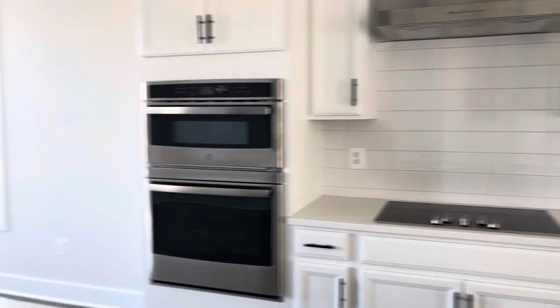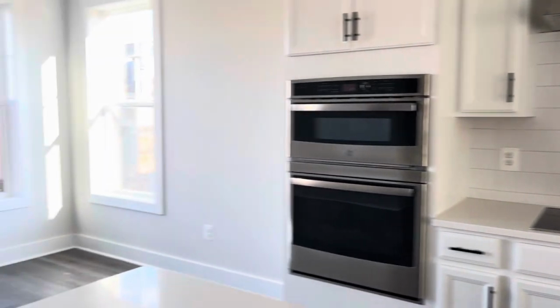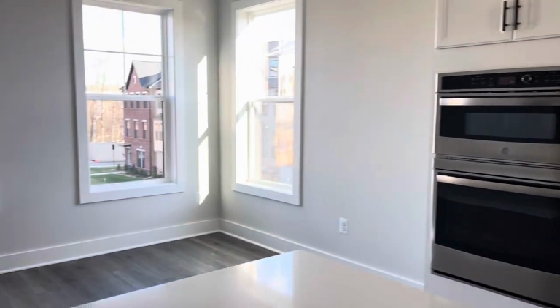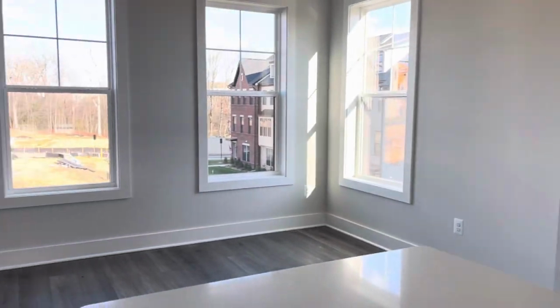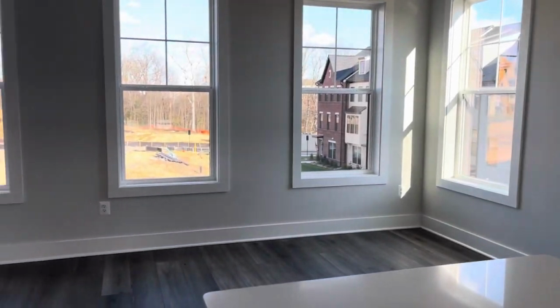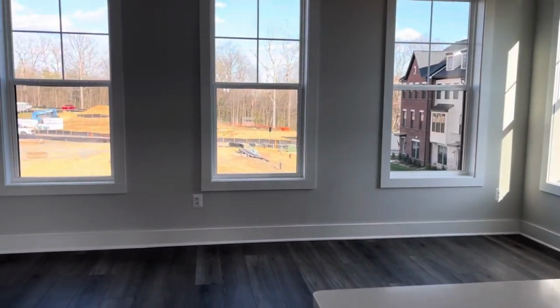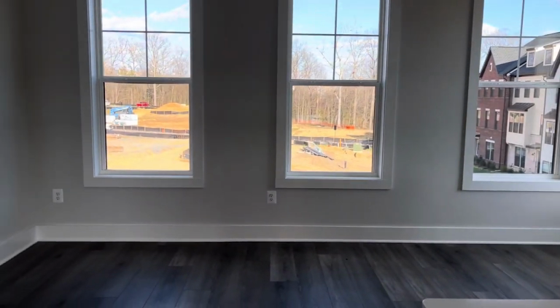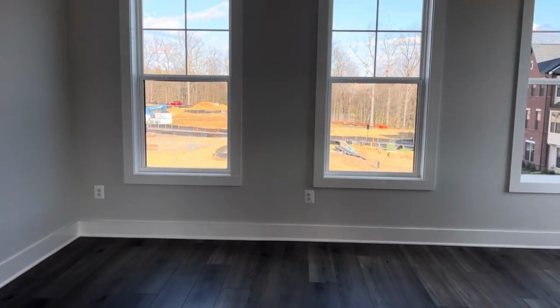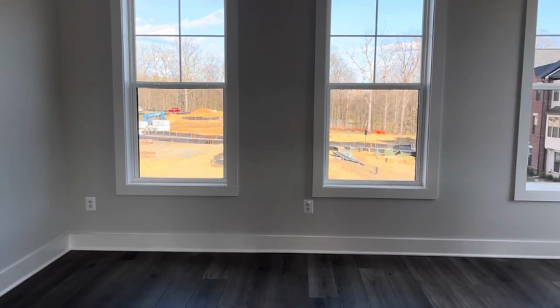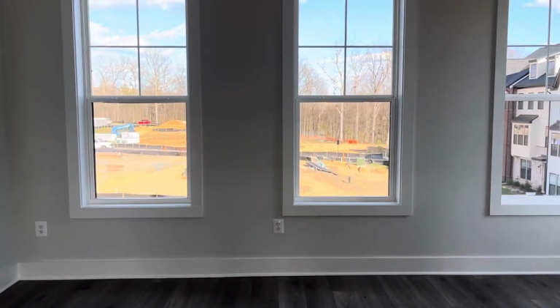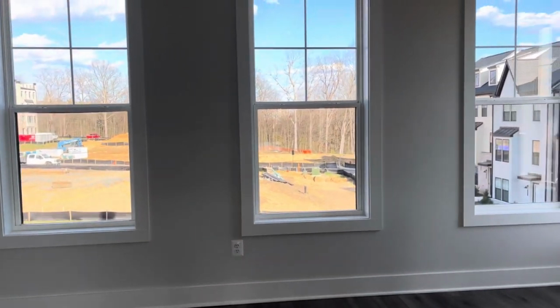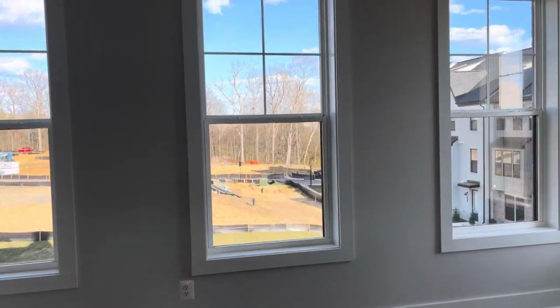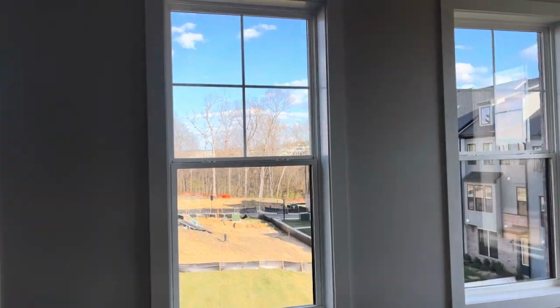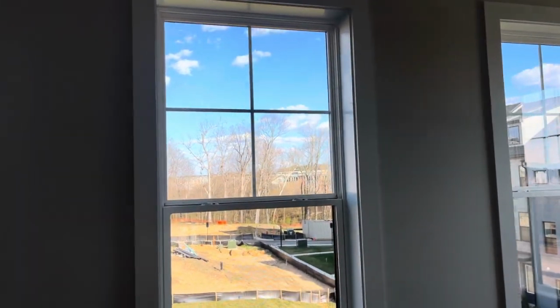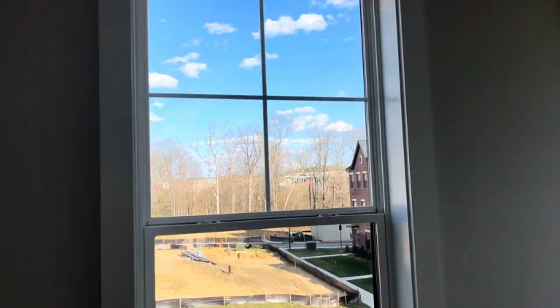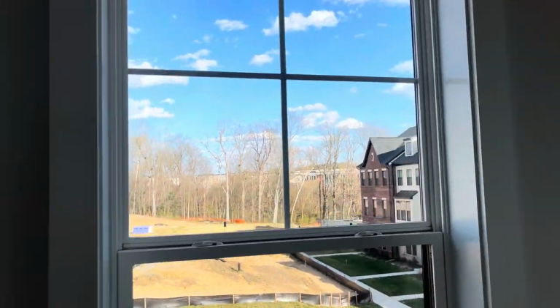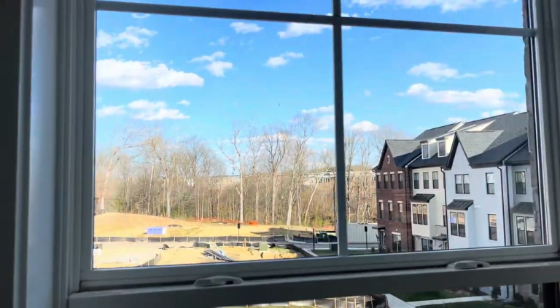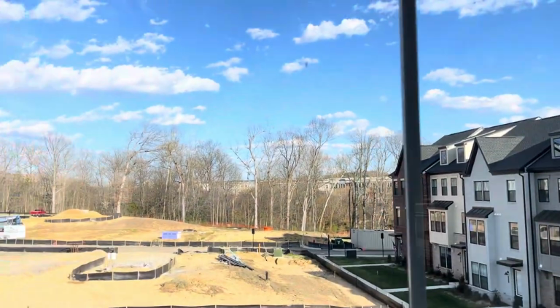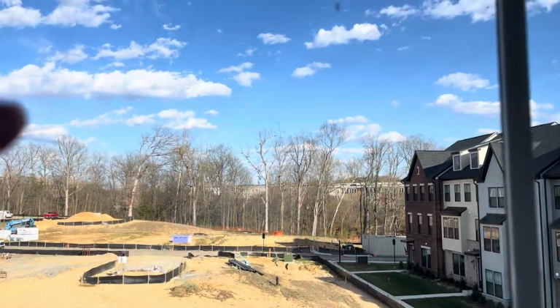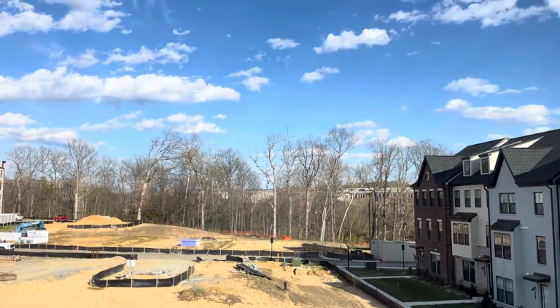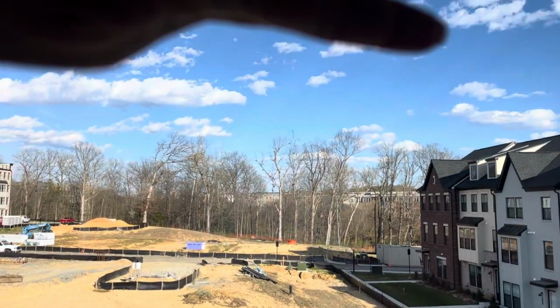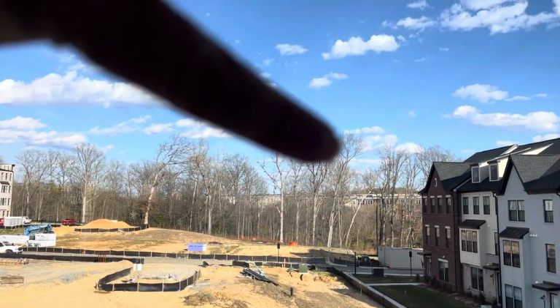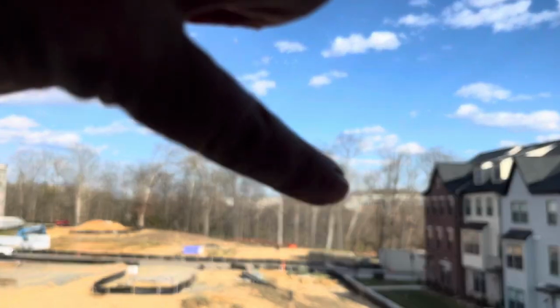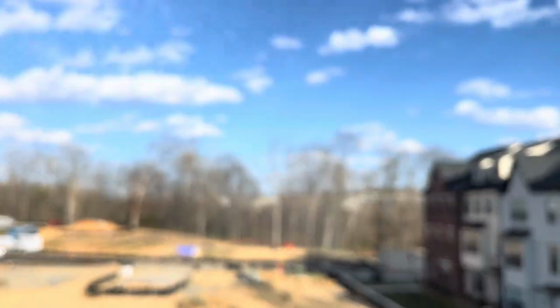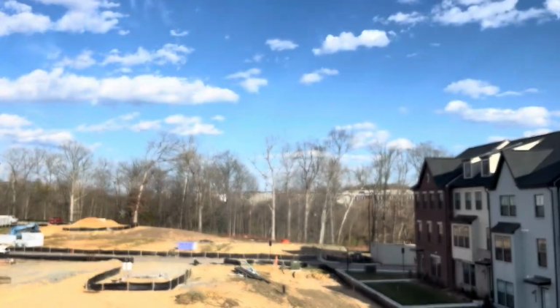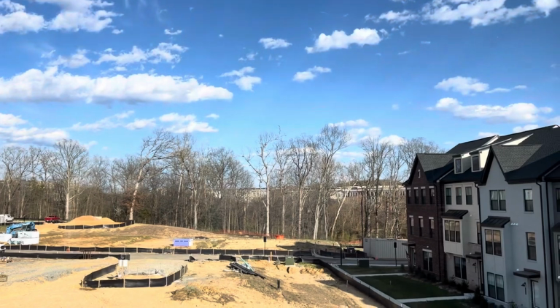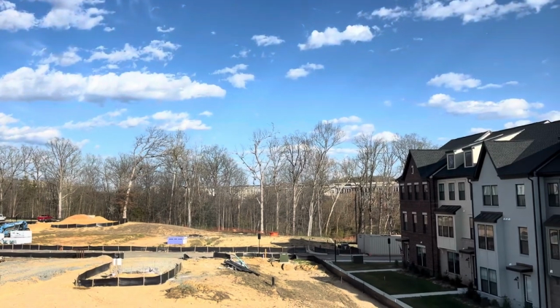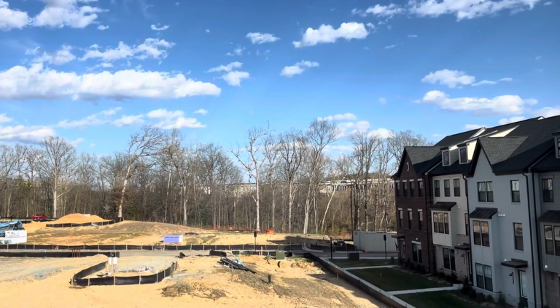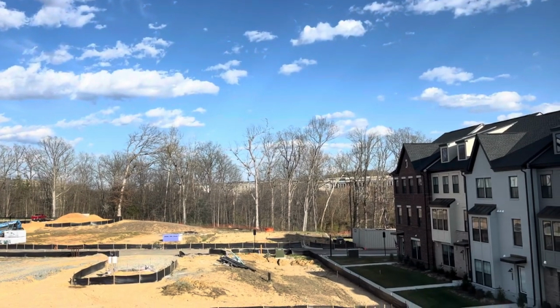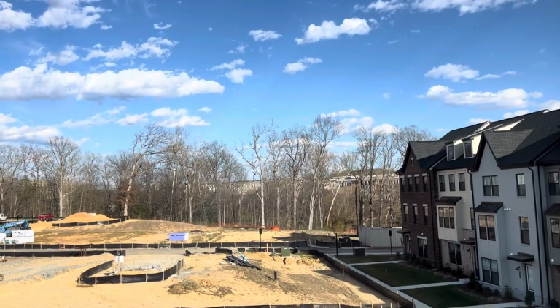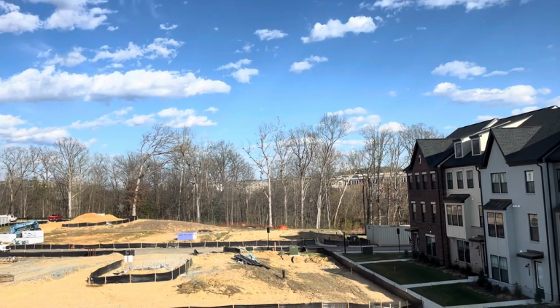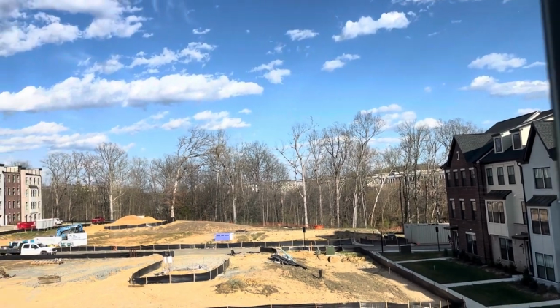And then this is your dining area. Through these back windows over here, what you're looking at is the backside of Green Gate.